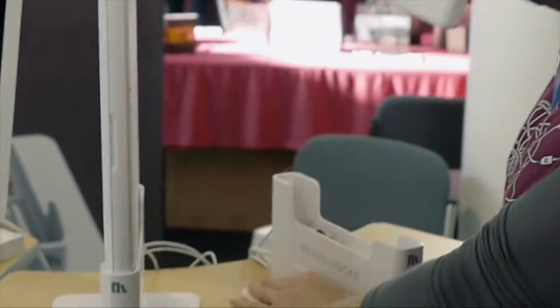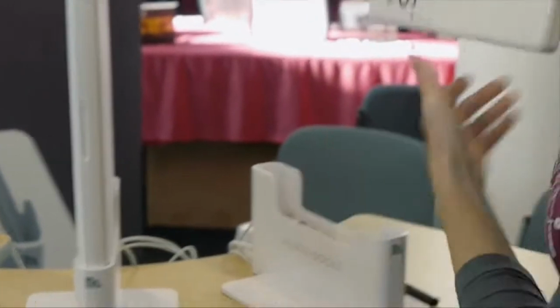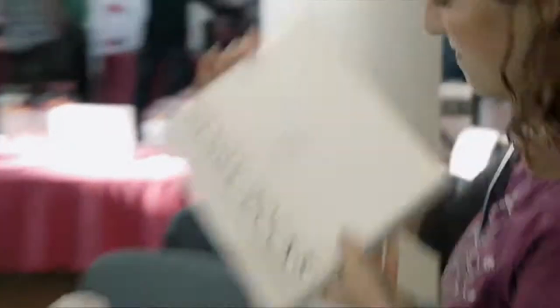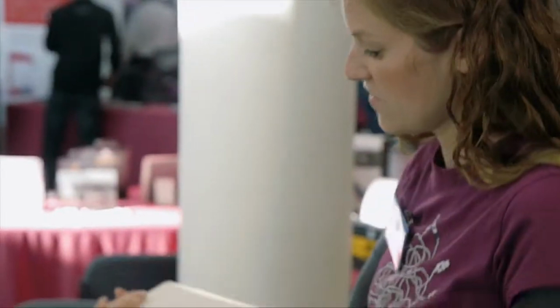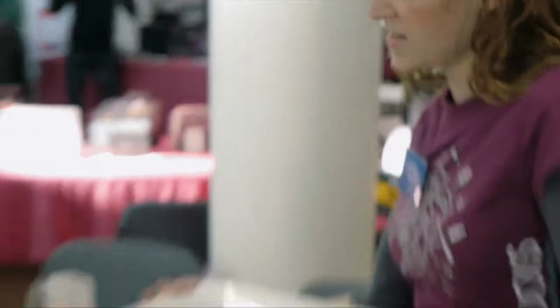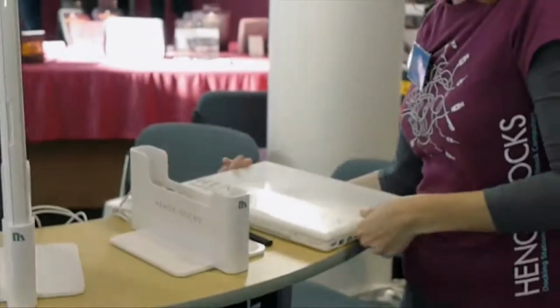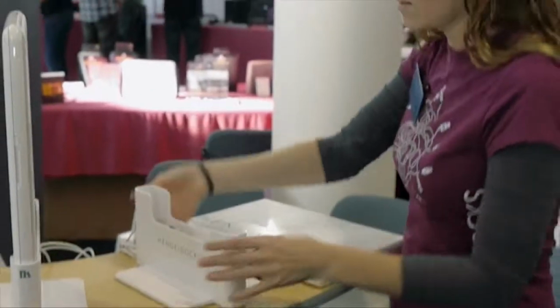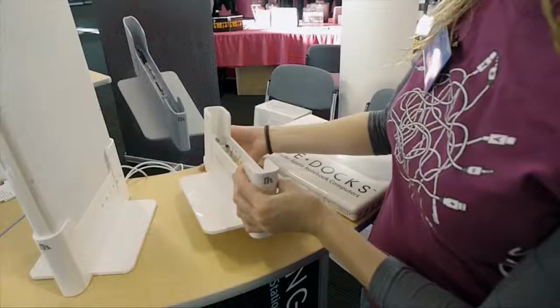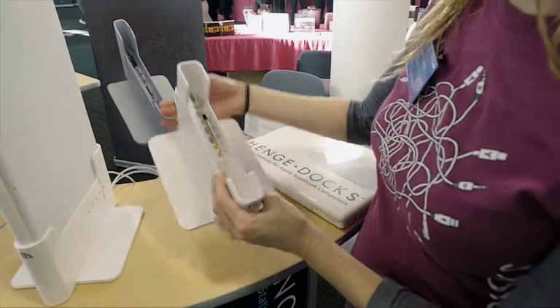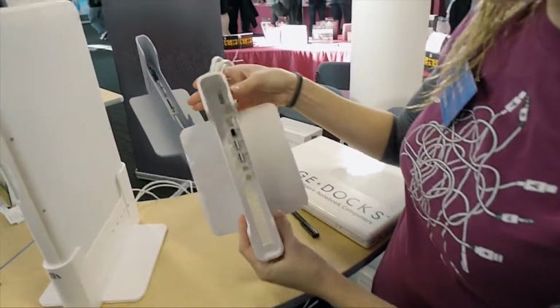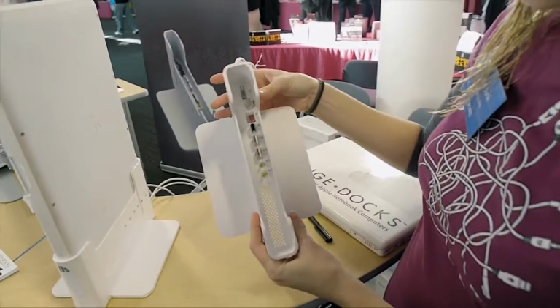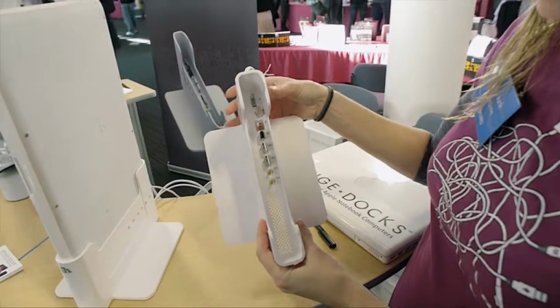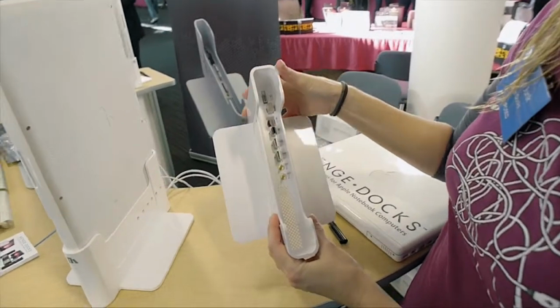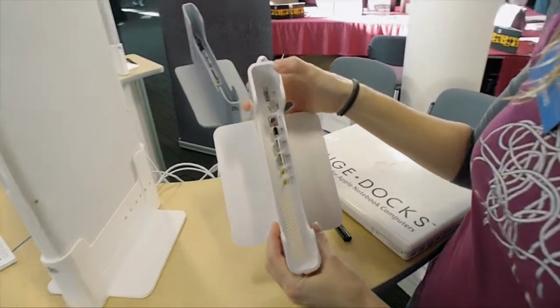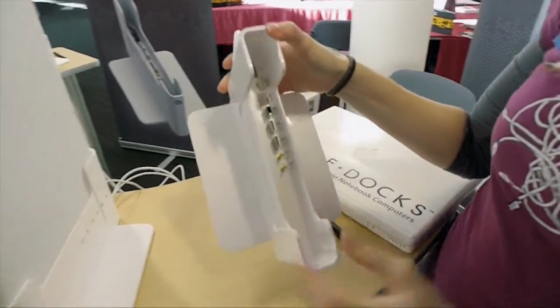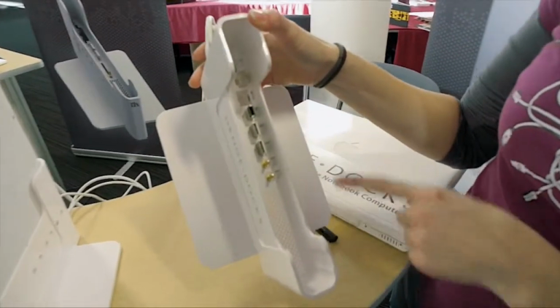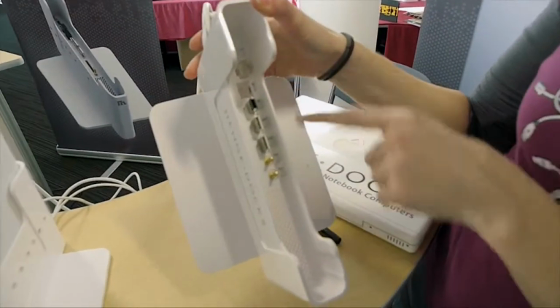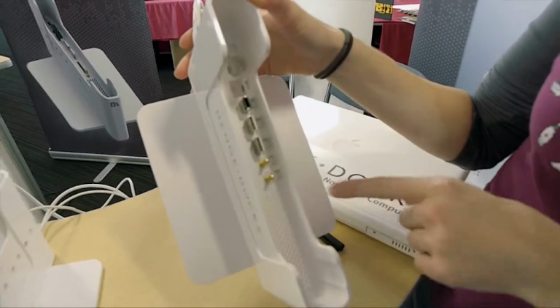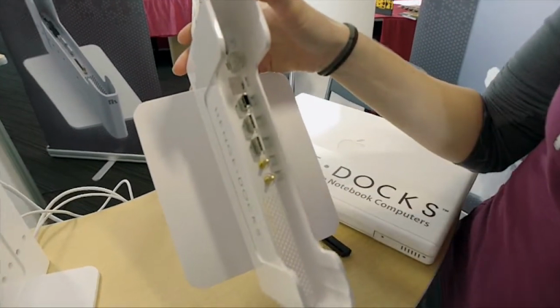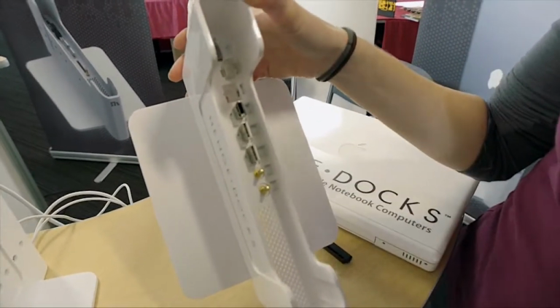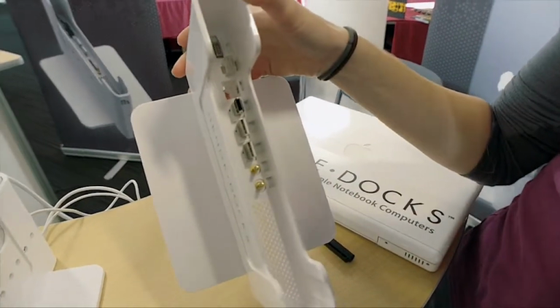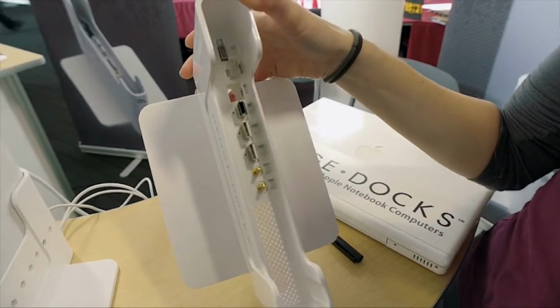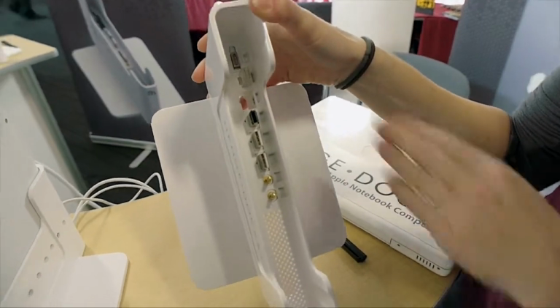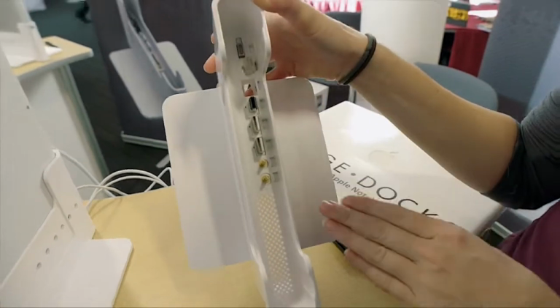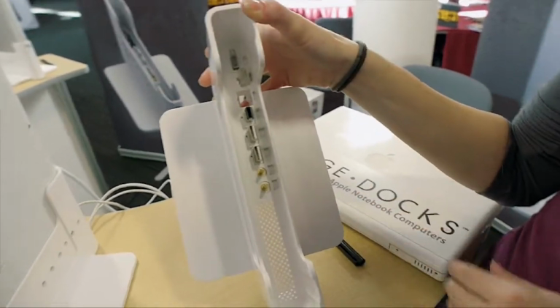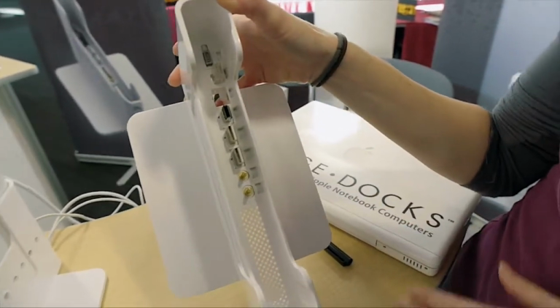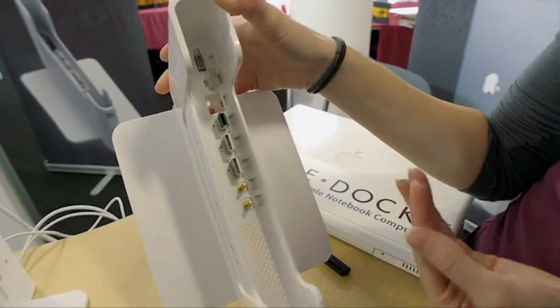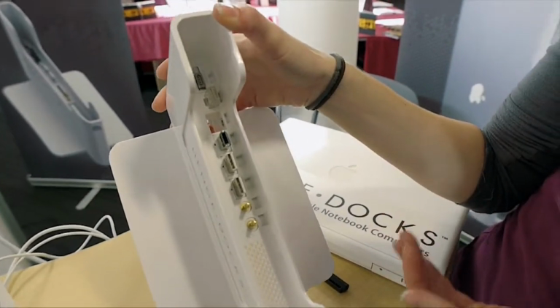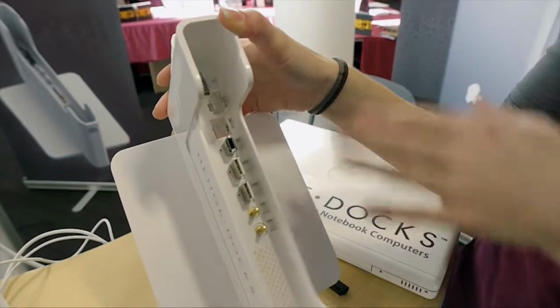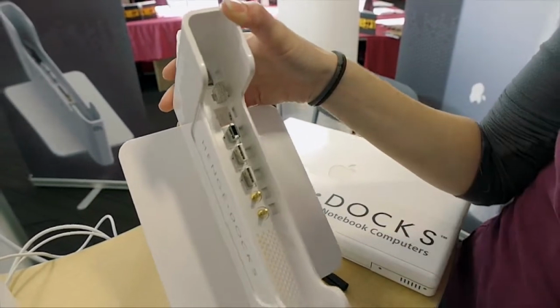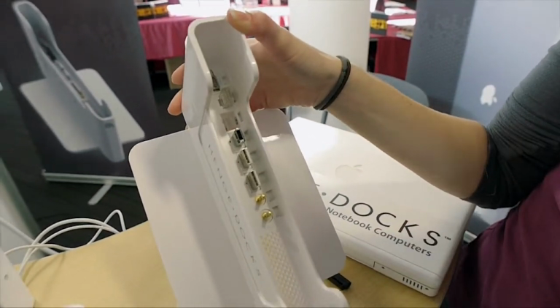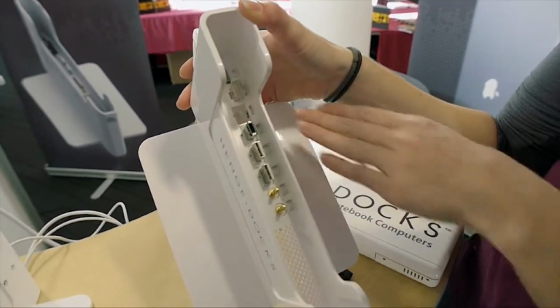Pulls straight up. You can see inside the docking station here — you've got all the cables set up. It makes all the connections for you instantly. You can customize it, put in whatever cables that you want.